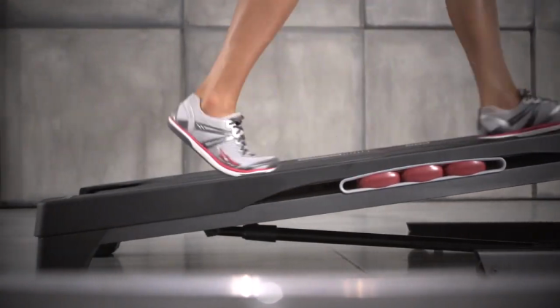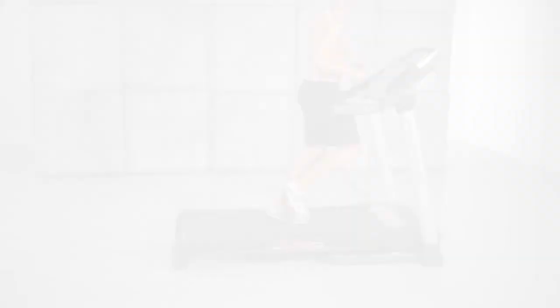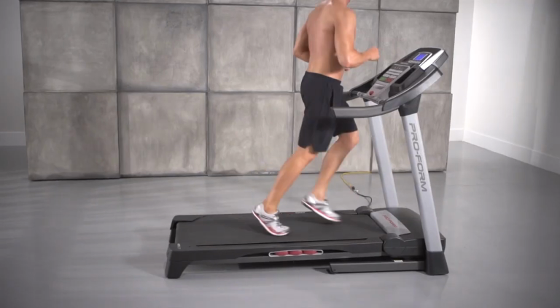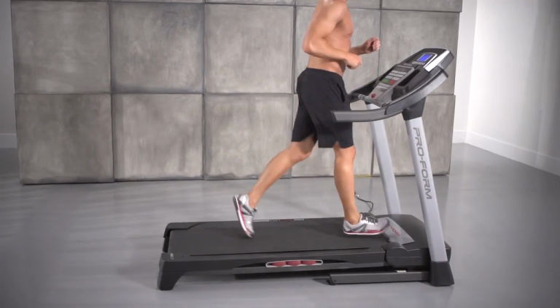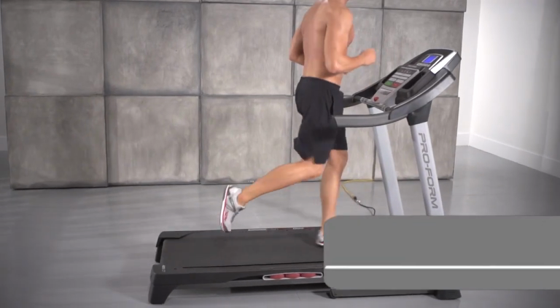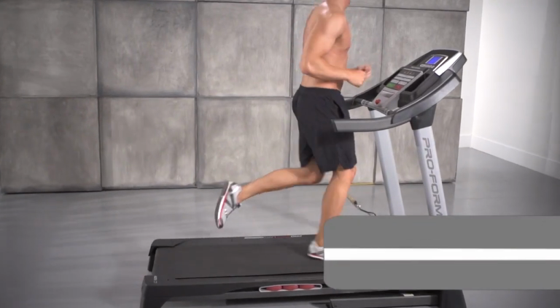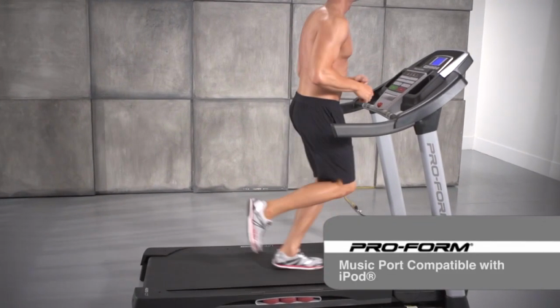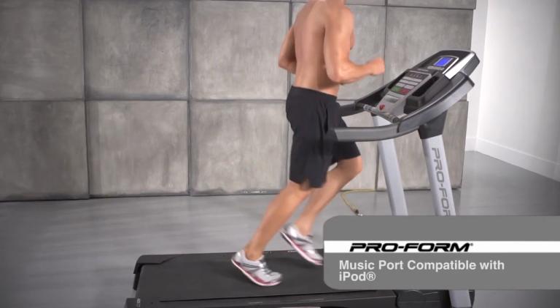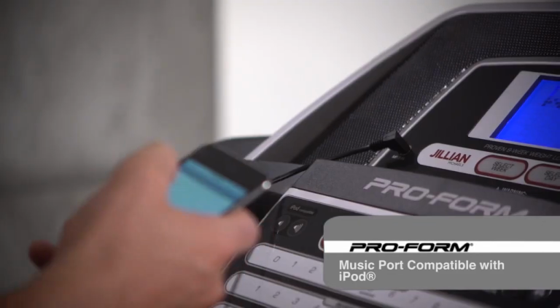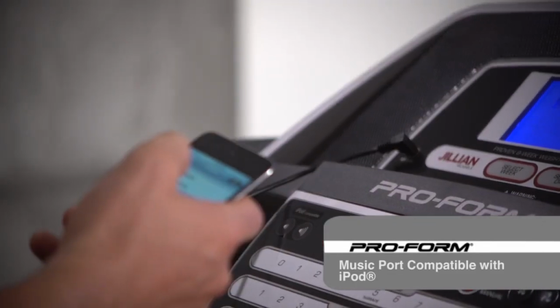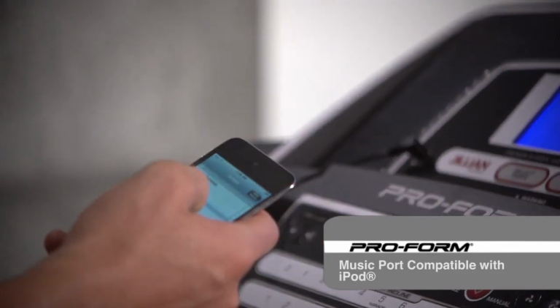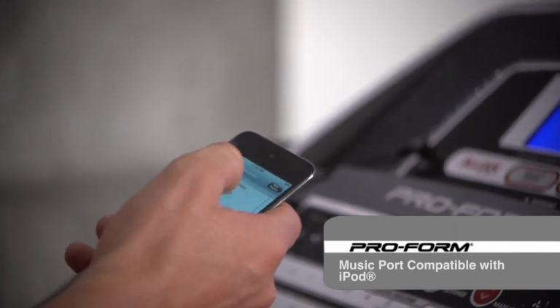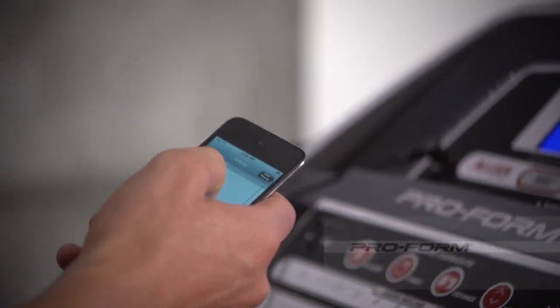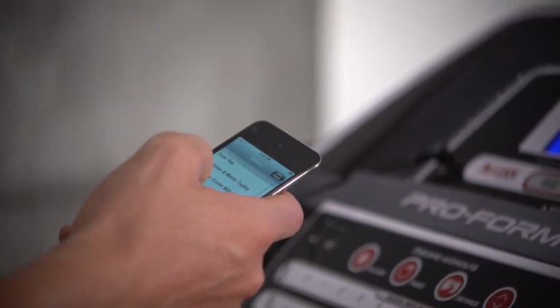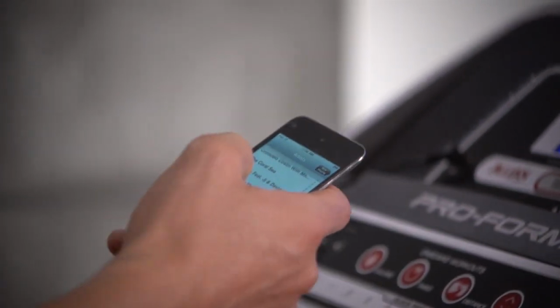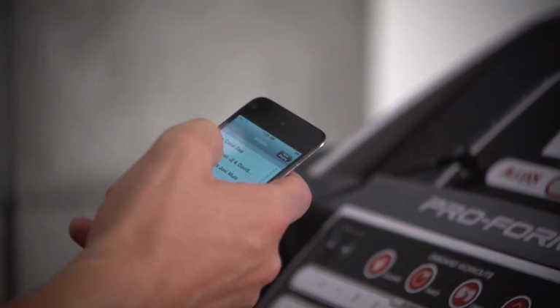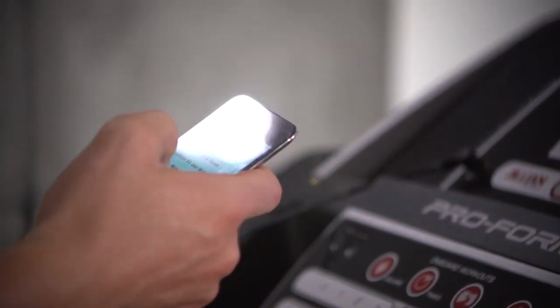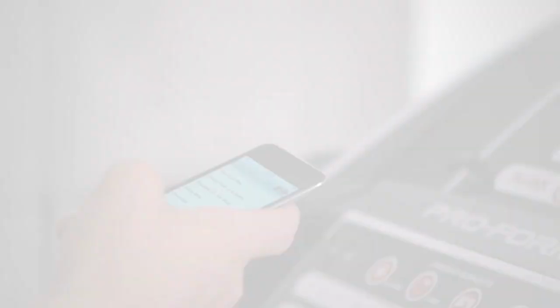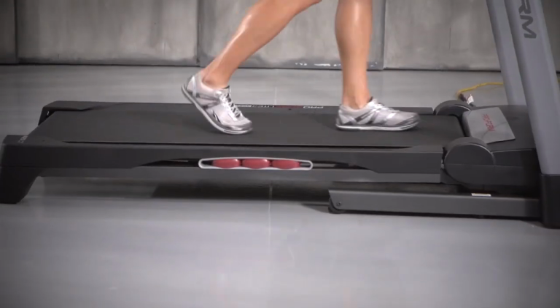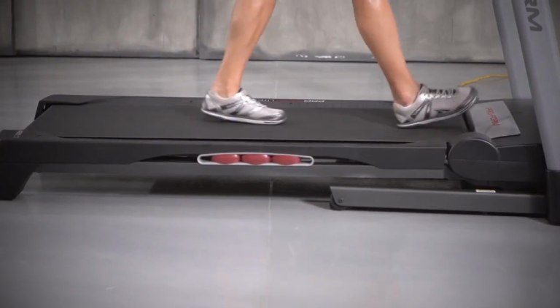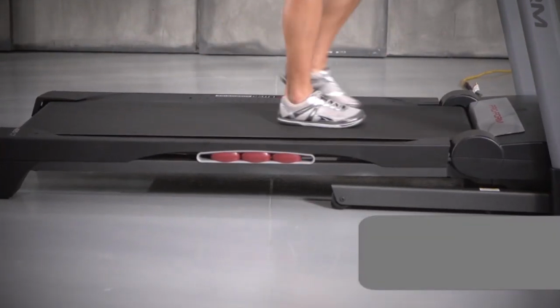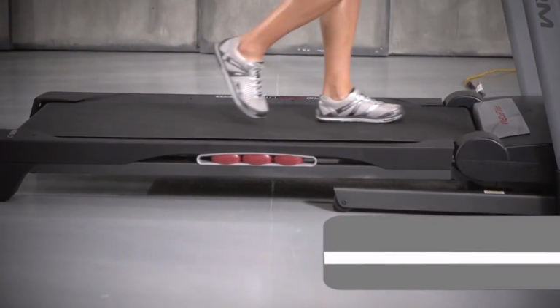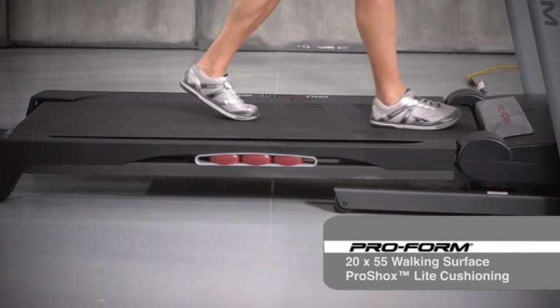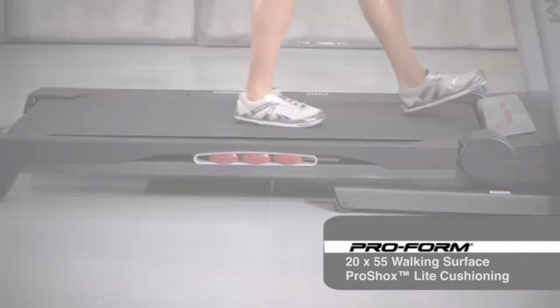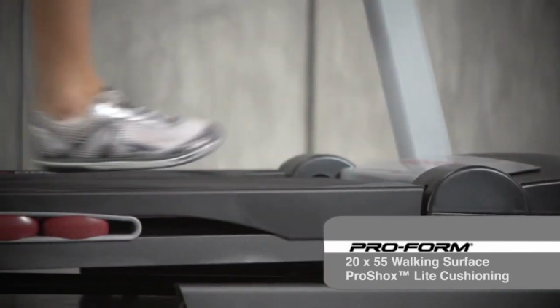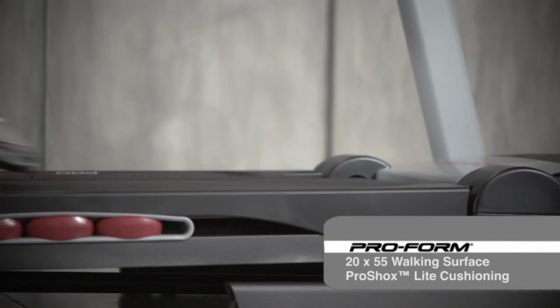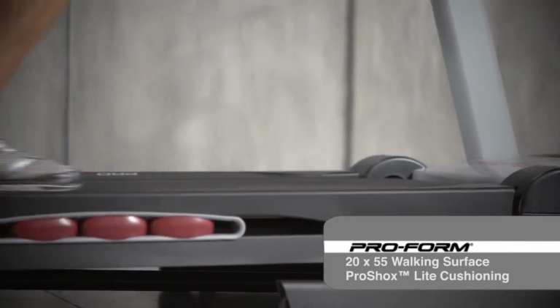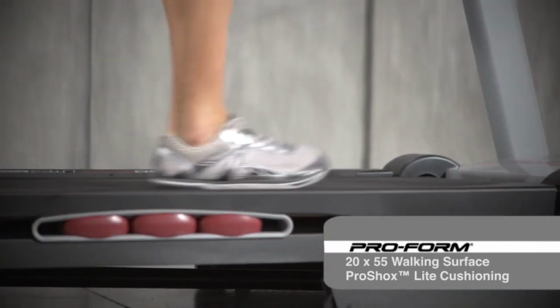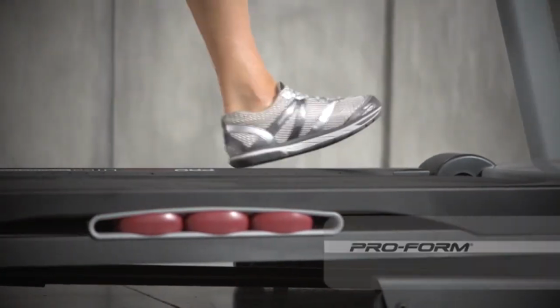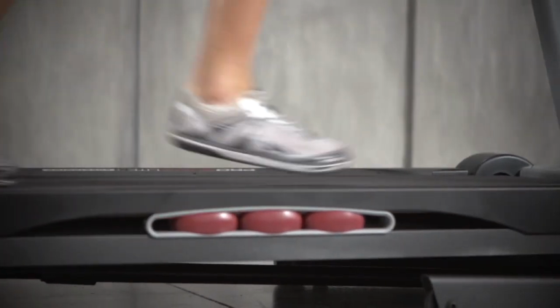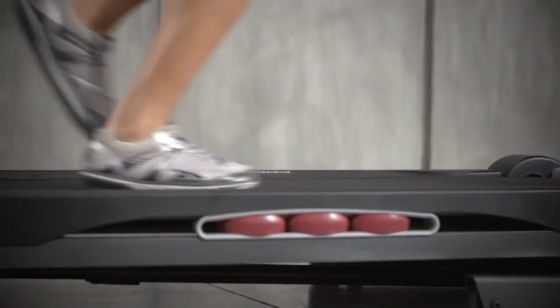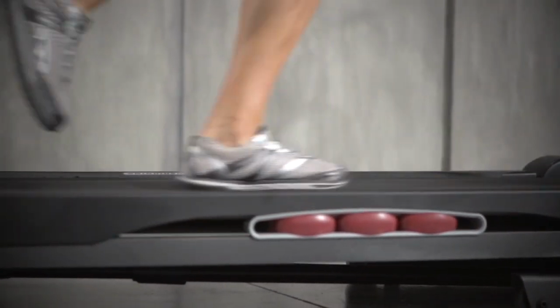Get motivated and get moving to your favorite music with the iPod-compatible music port. Plus, the 20x55-inch deck lets you stretch your stride while ProShock's light cushioning protects your joints for more comfort so you can train longer.